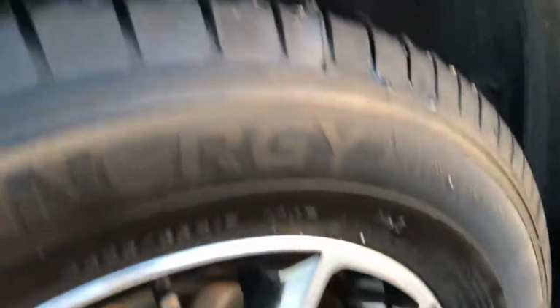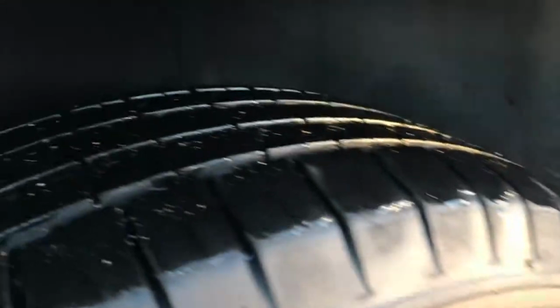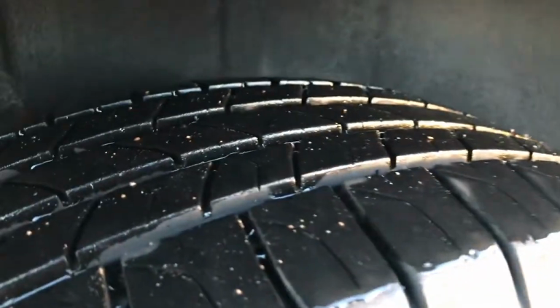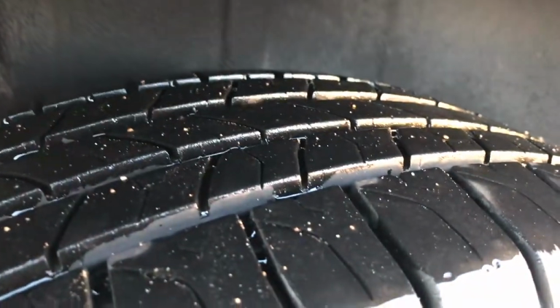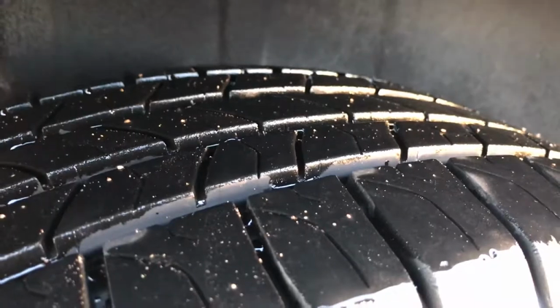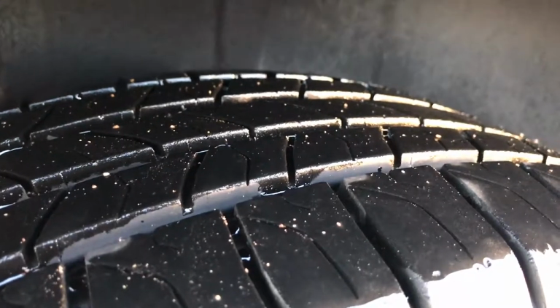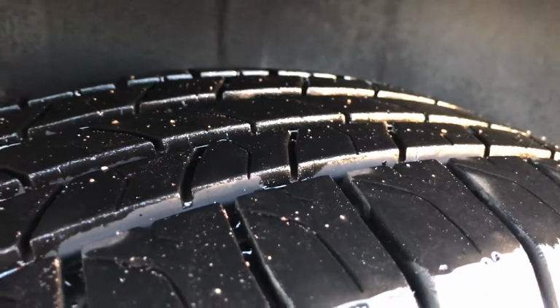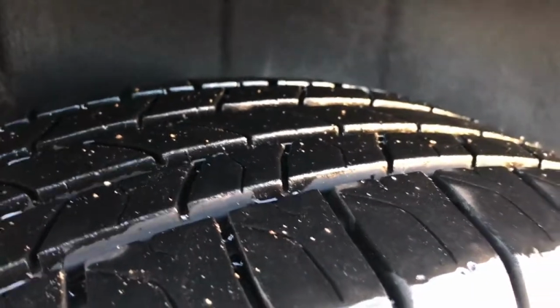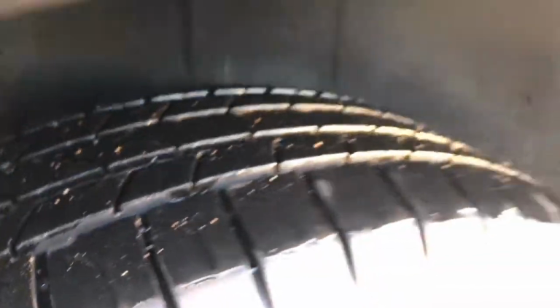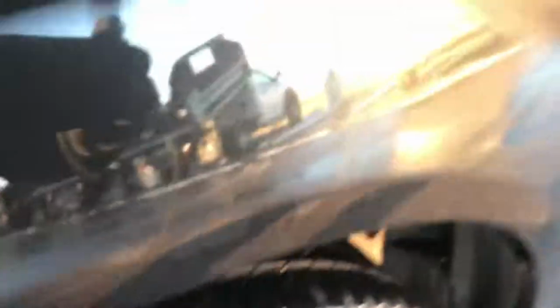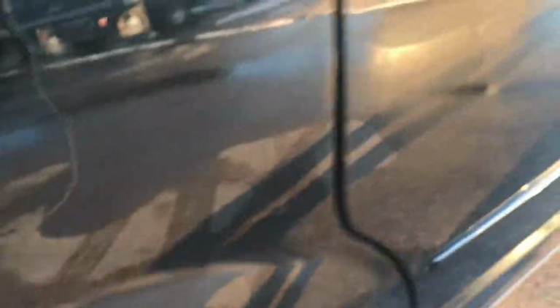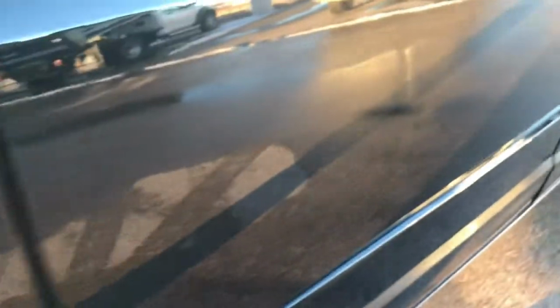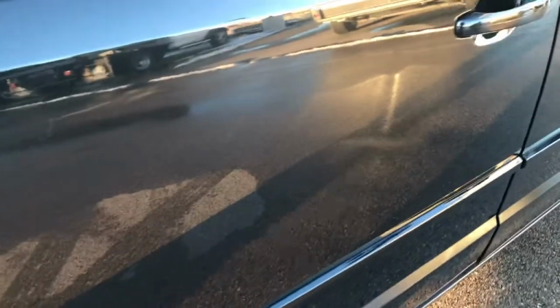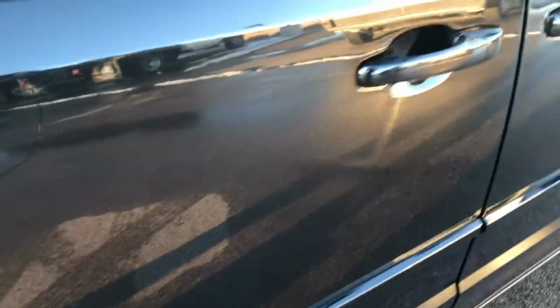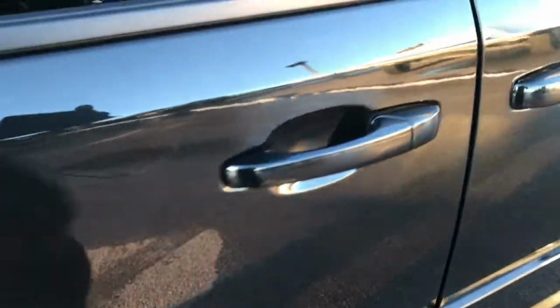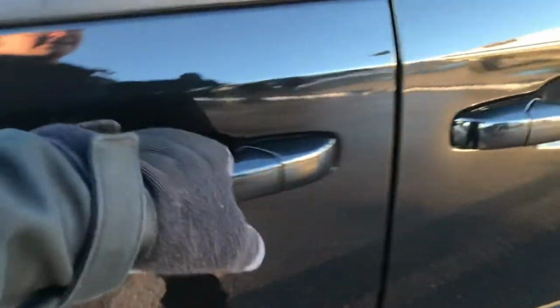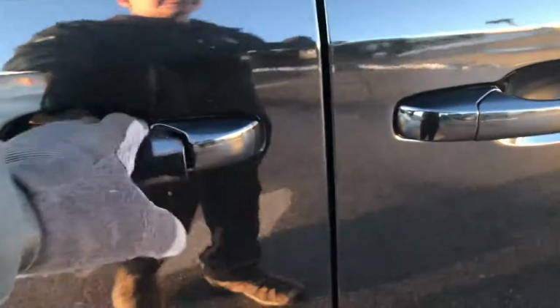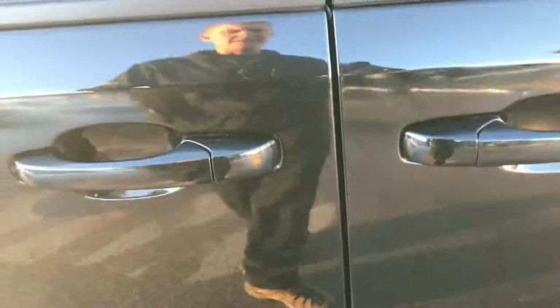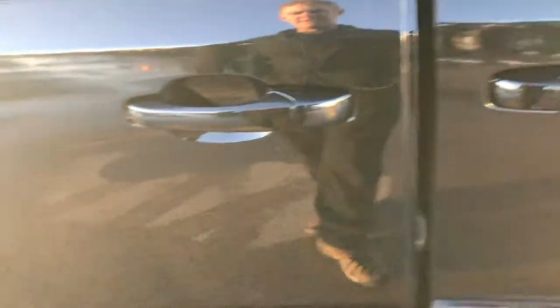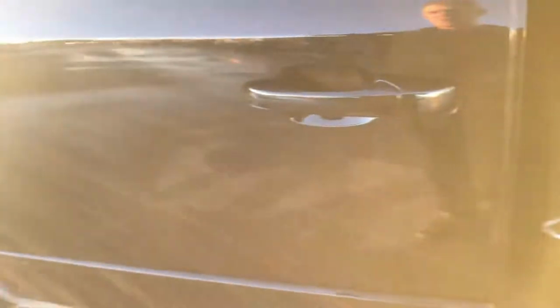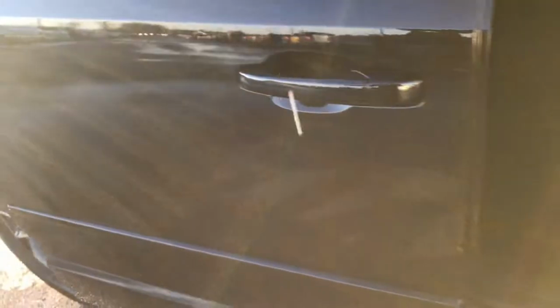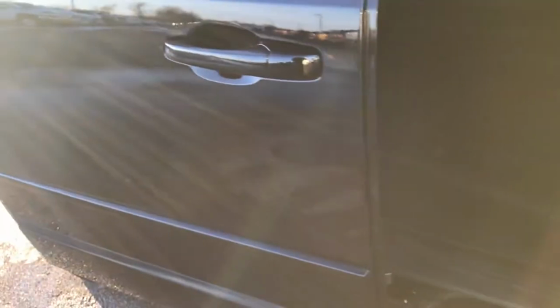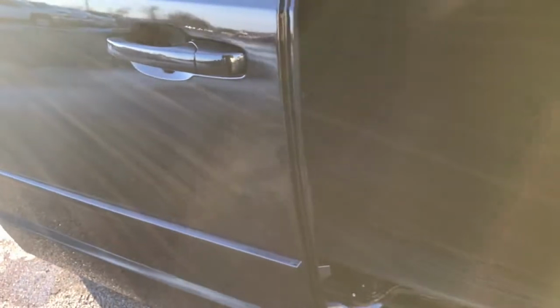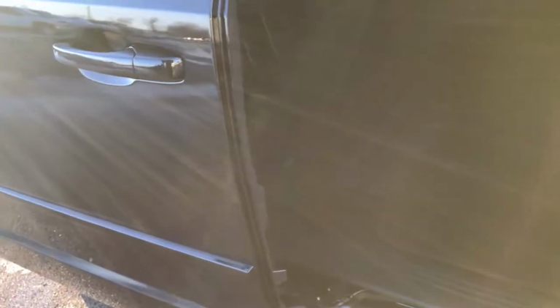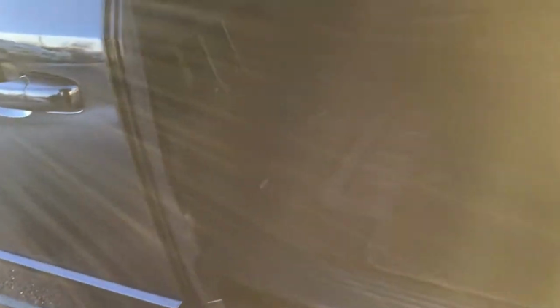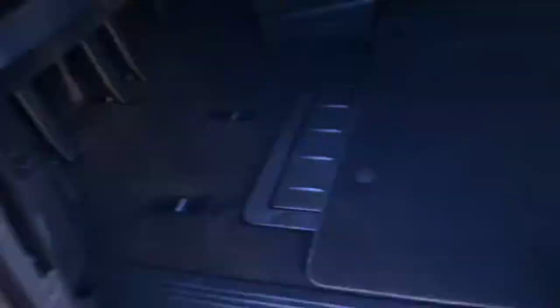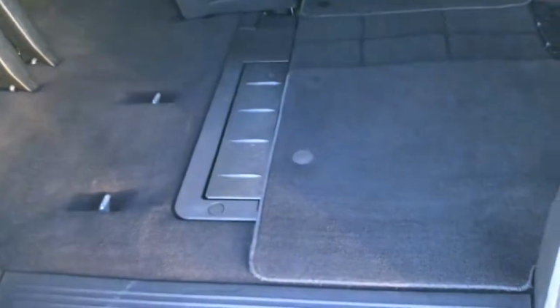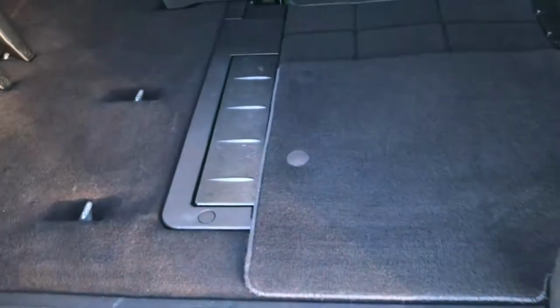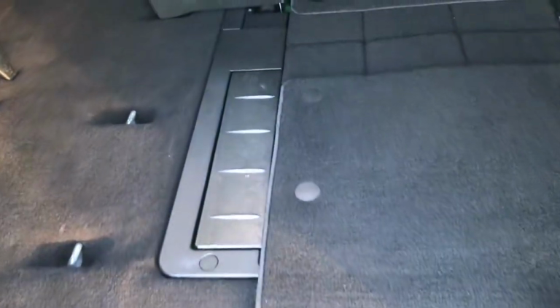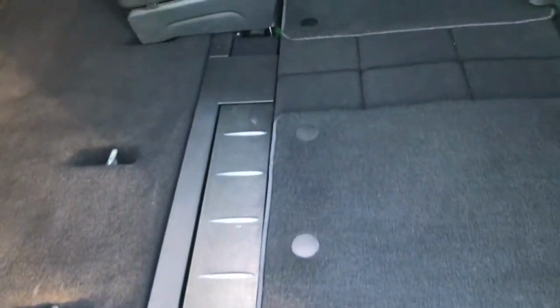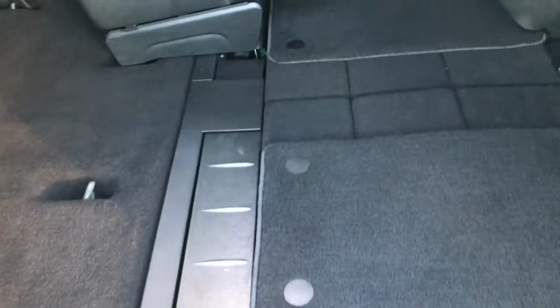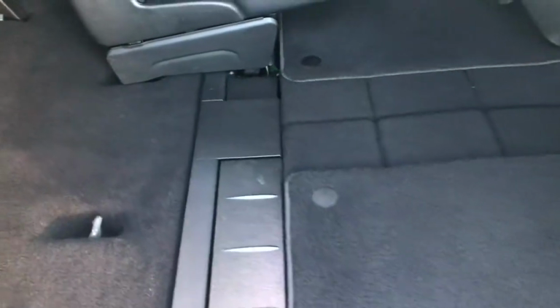It has four wheel disc brakes and the back tires have just as much tread as the front tires. This van does have the power sliding doors and the power rear door, and it also has the stow-and-go seats.